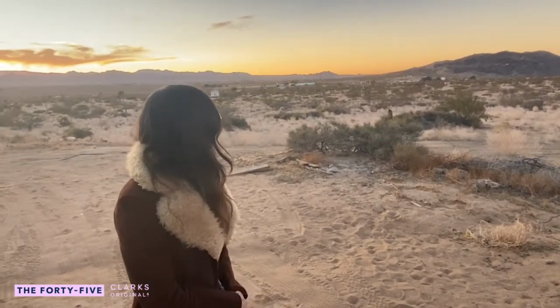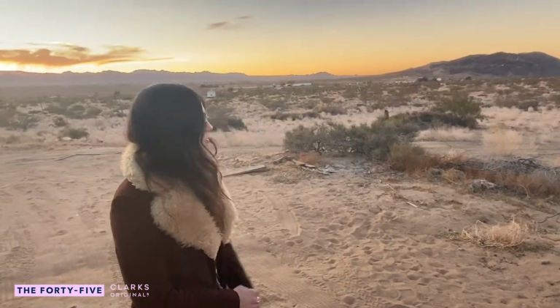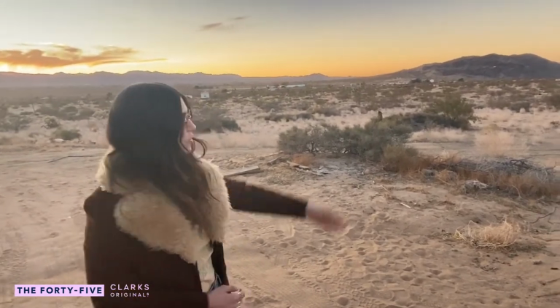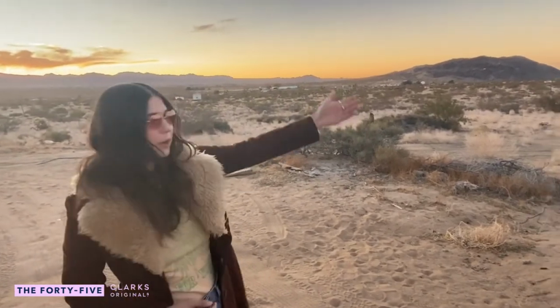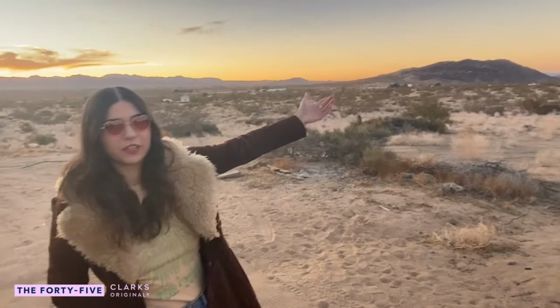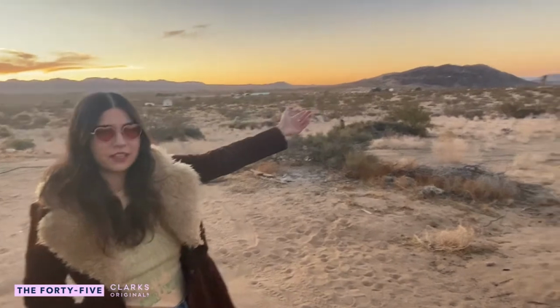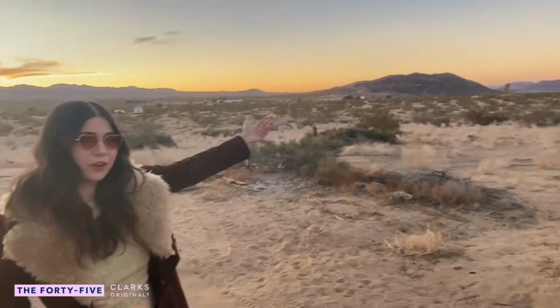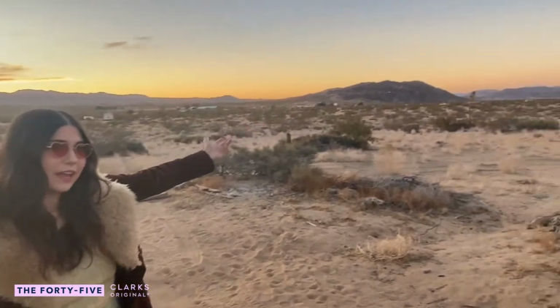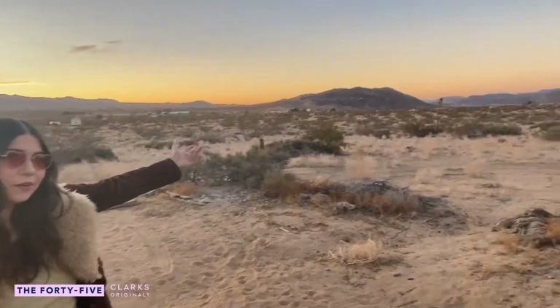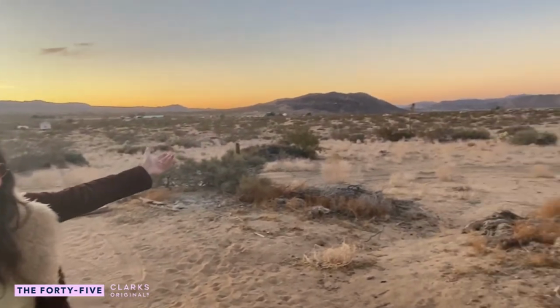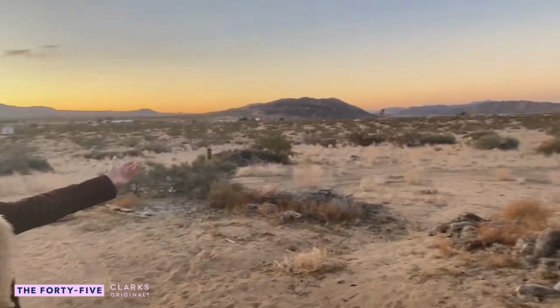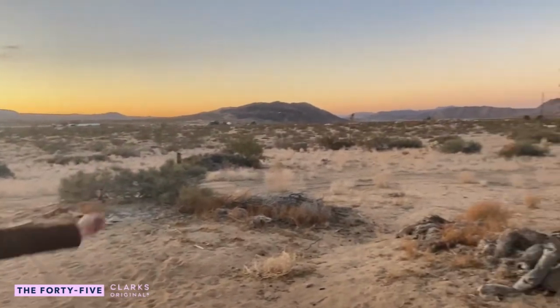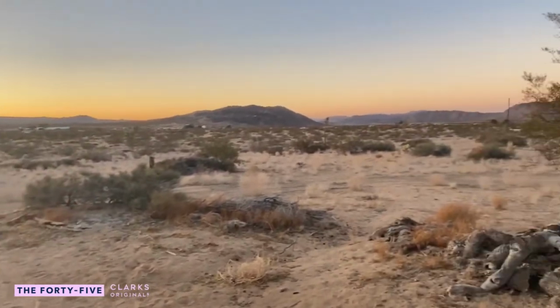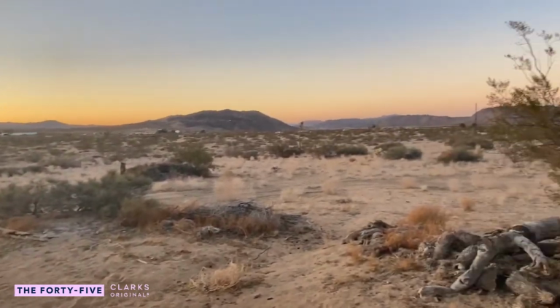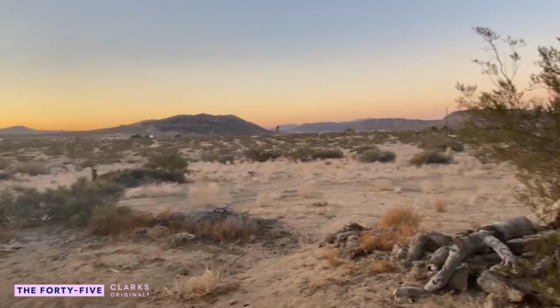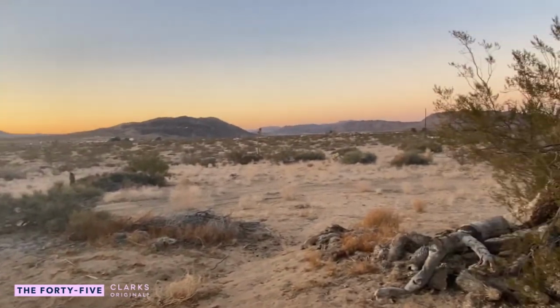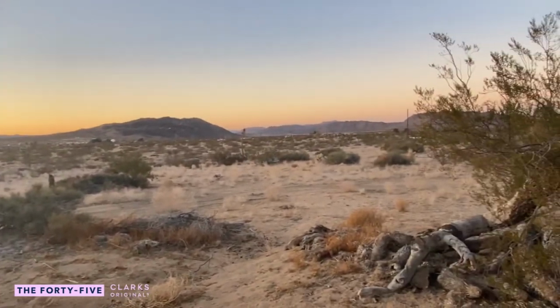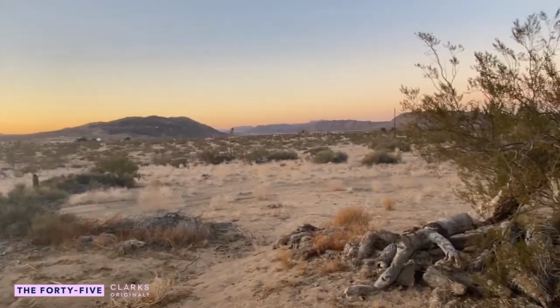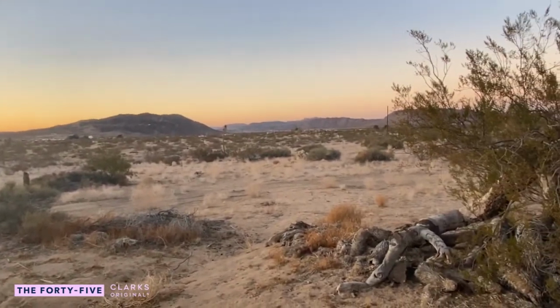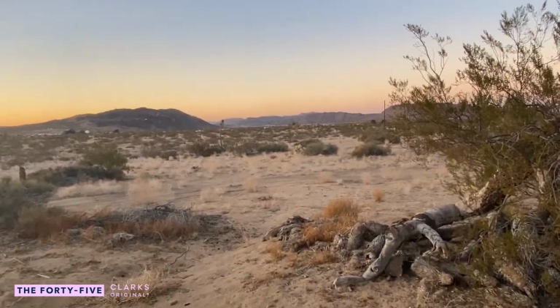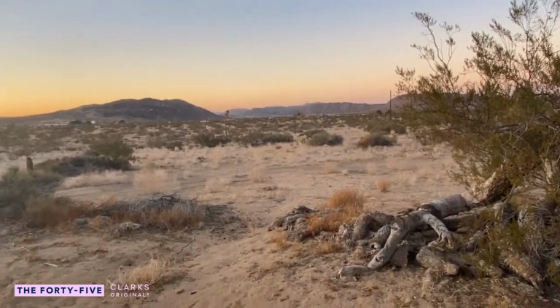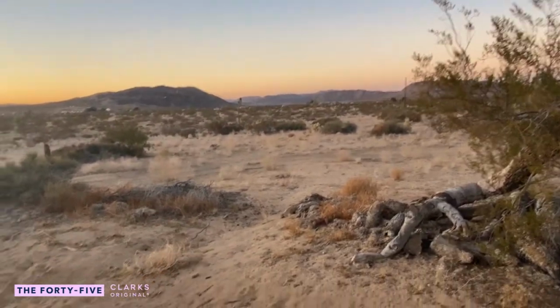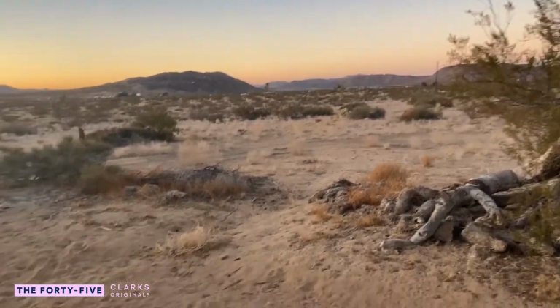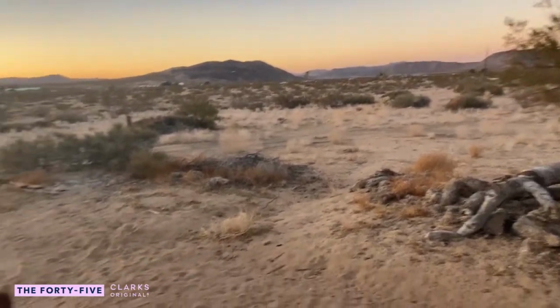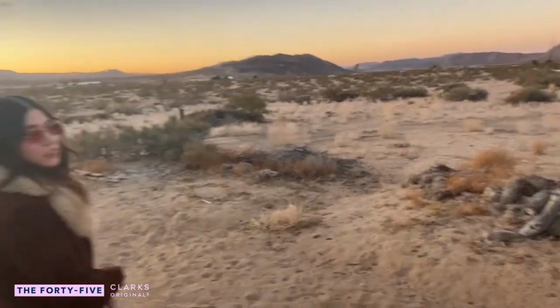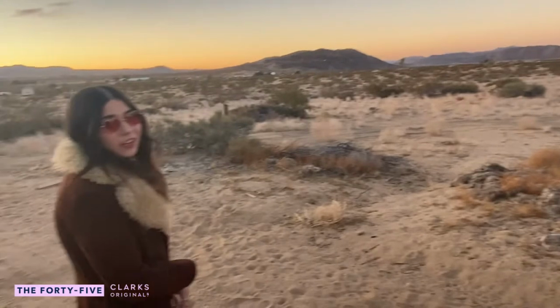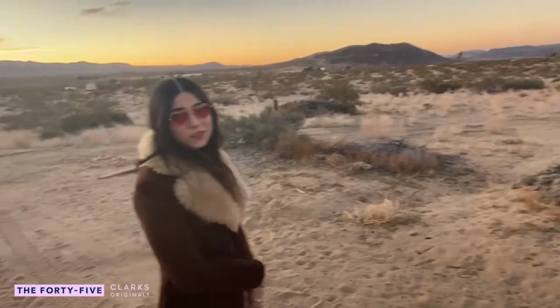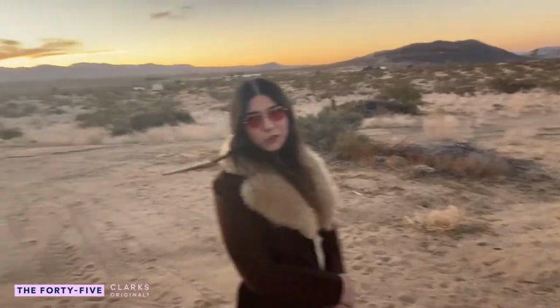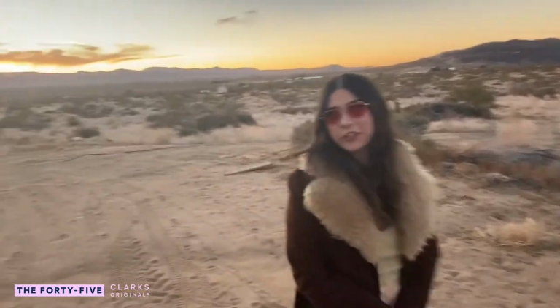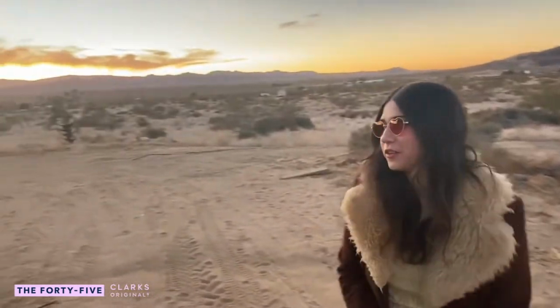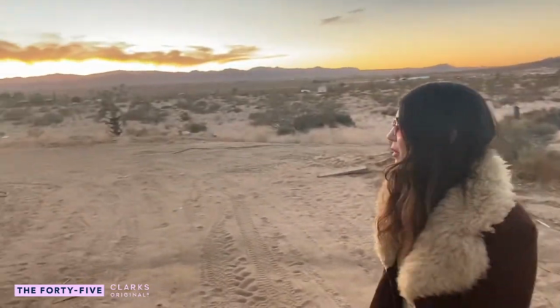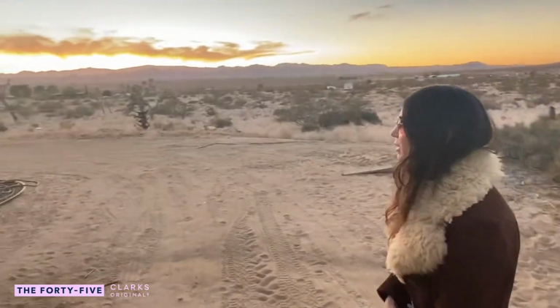There's also a bunch of extinct volcanoes, and as you can see there's tons of Joshua trees all over the property.